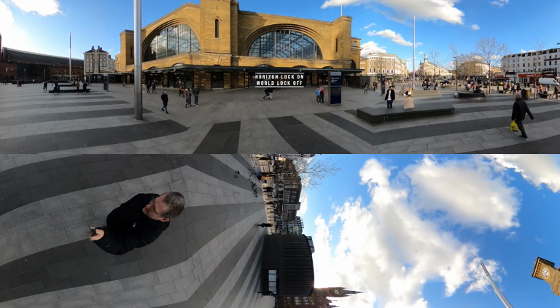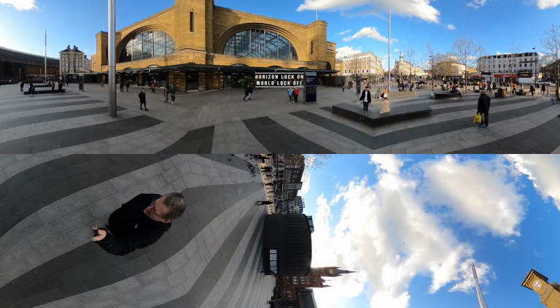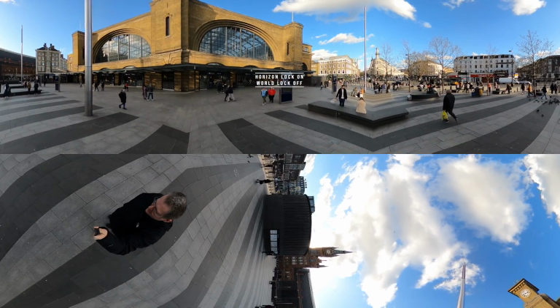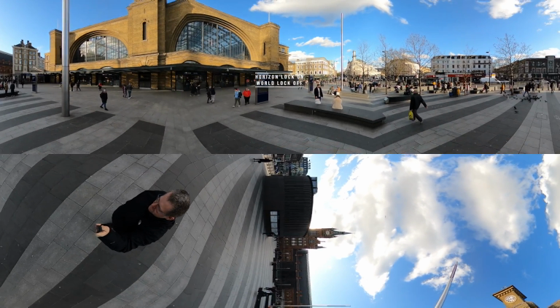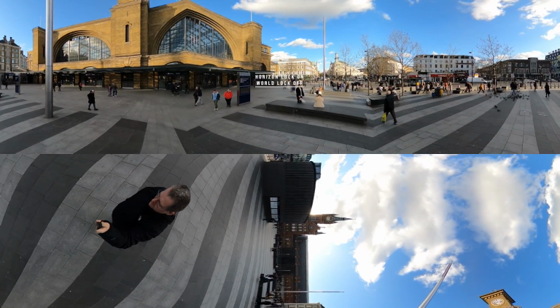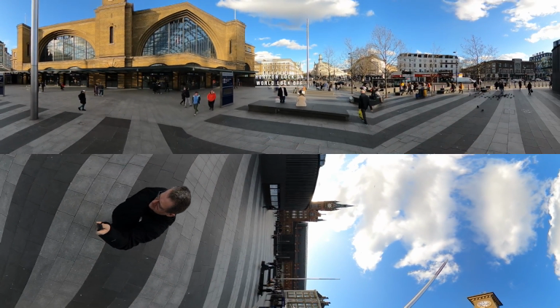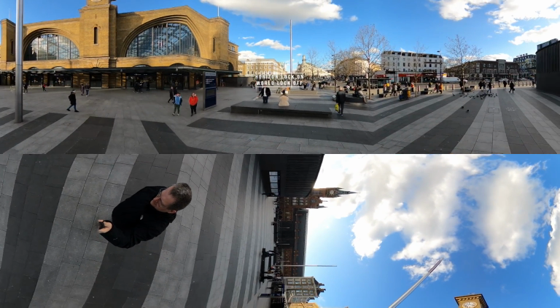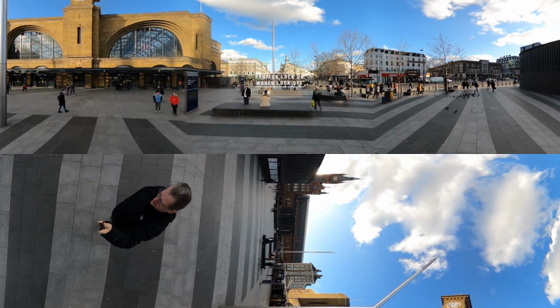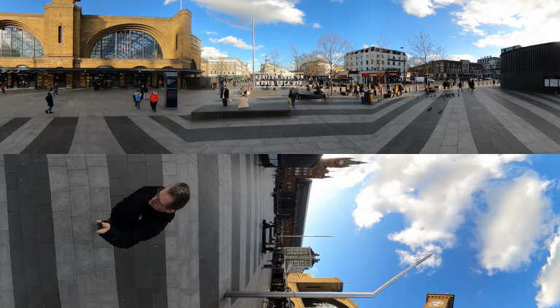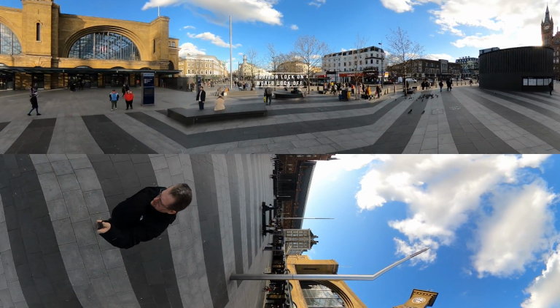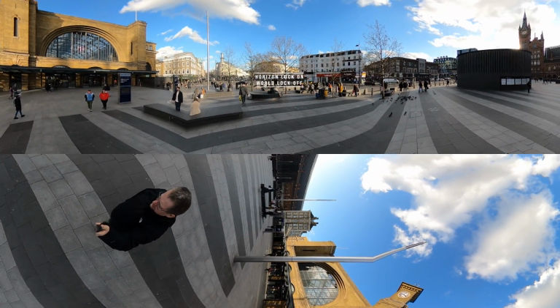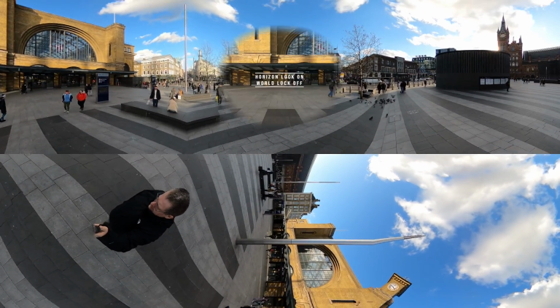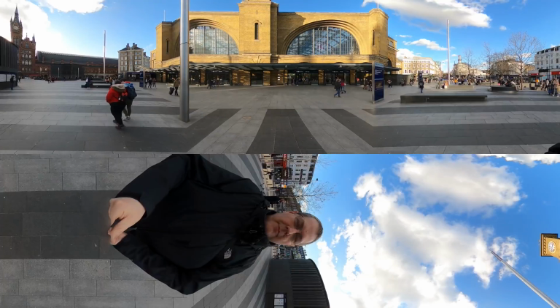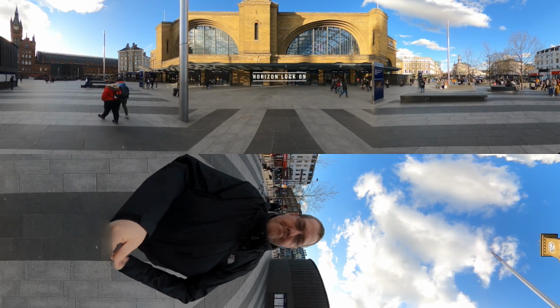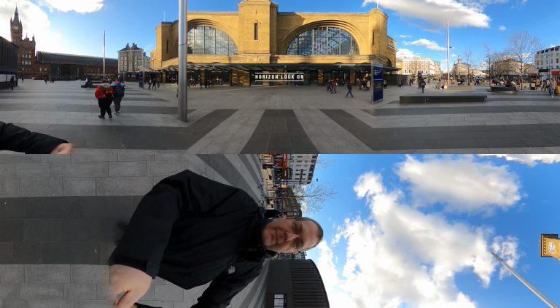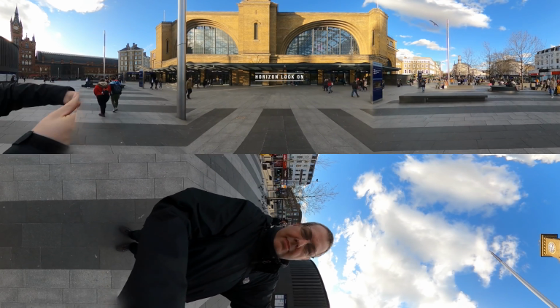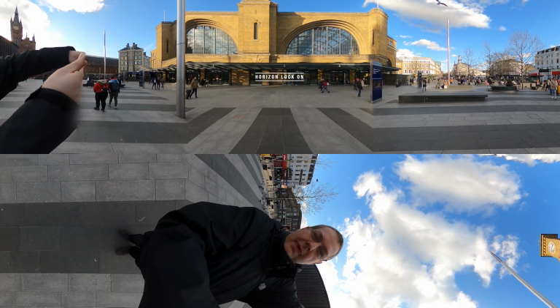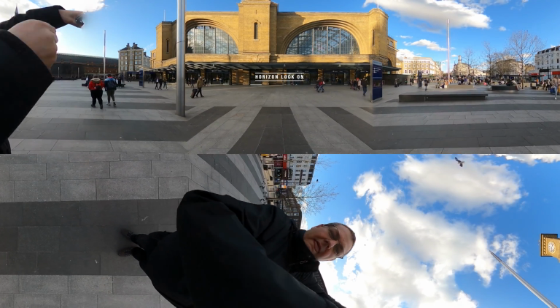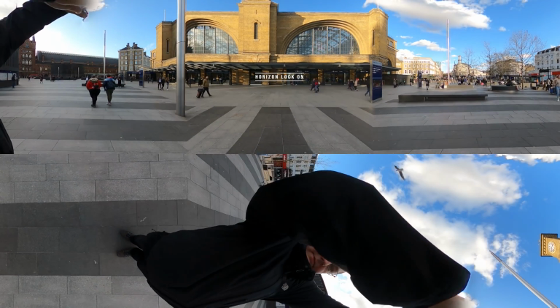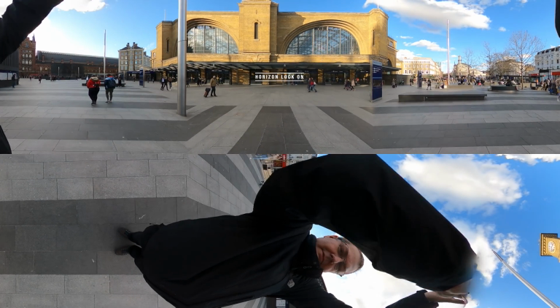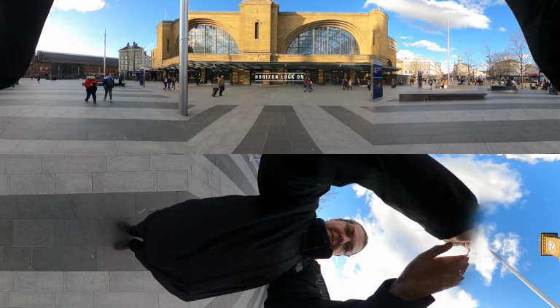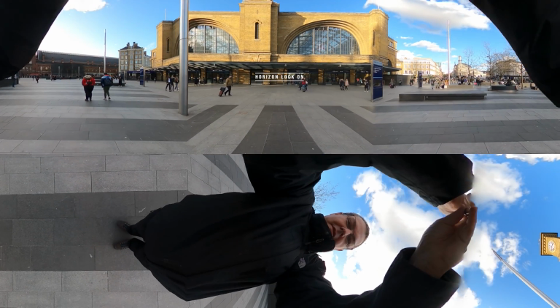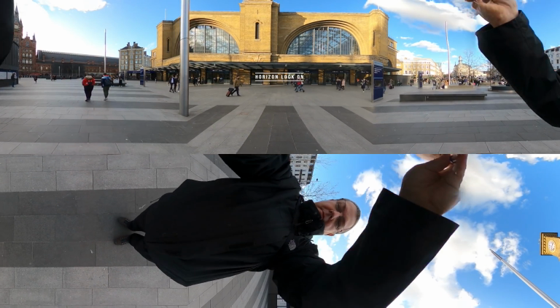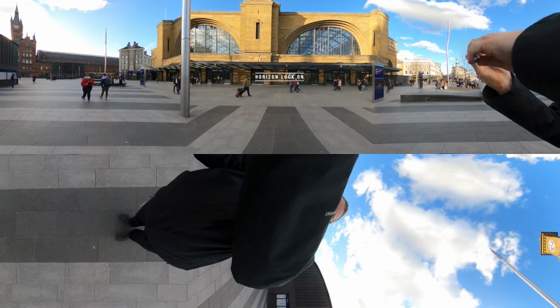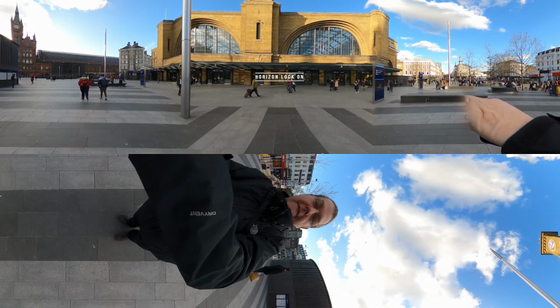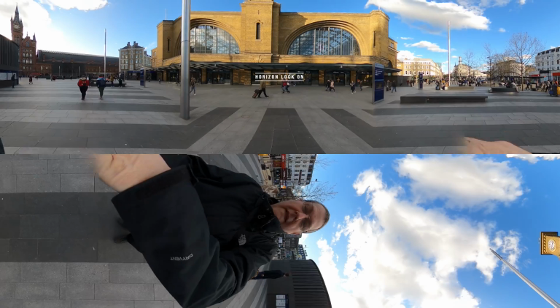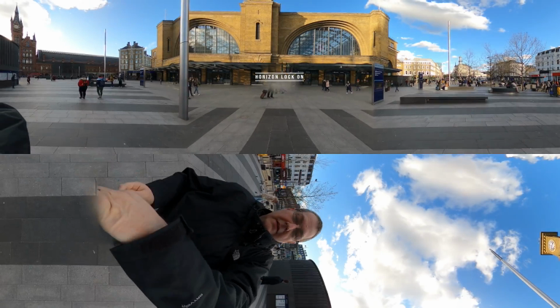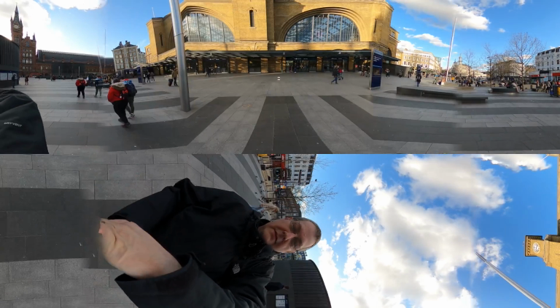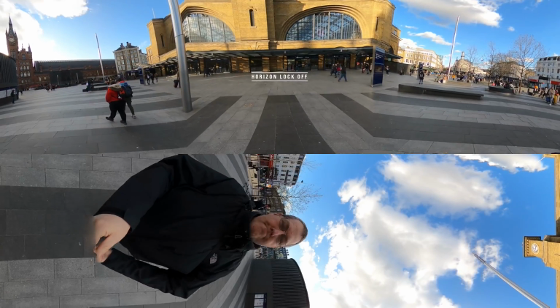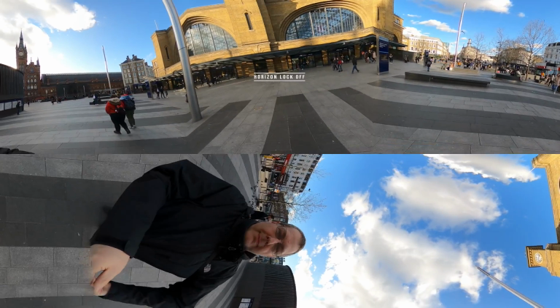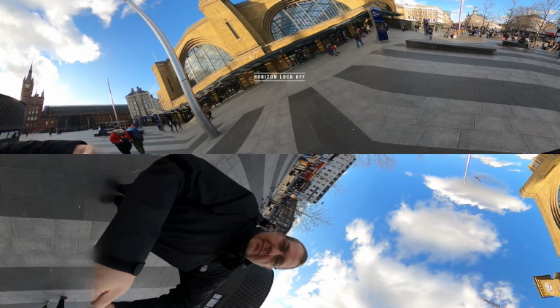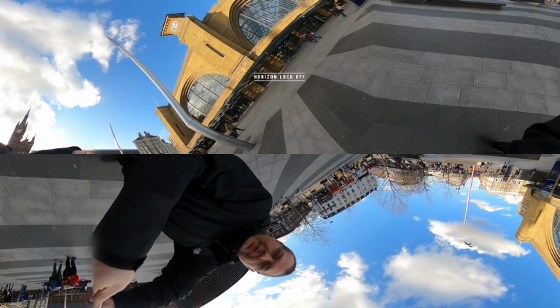The horizon lock is similar to the world lock but it locks movement off the horizon. Turning it on, note little or no movement, and turning it off.